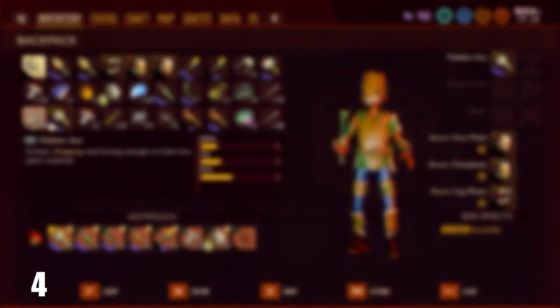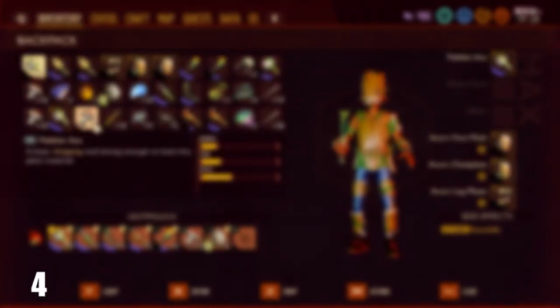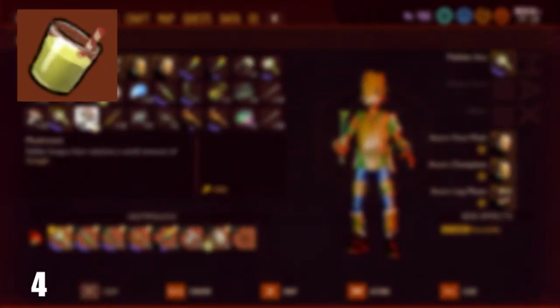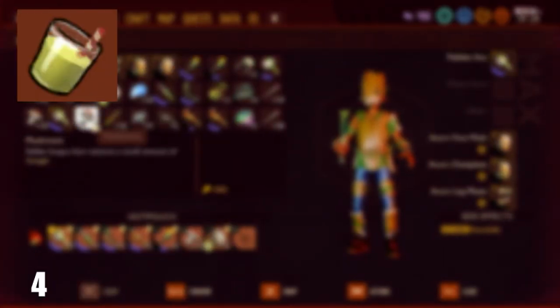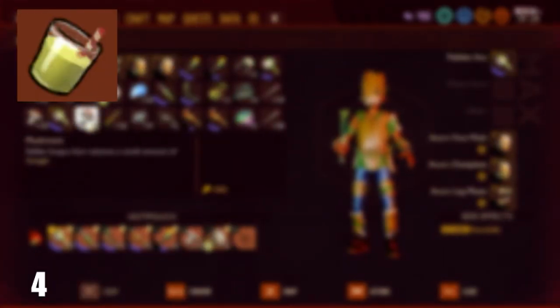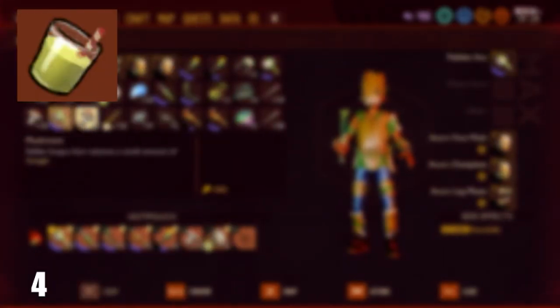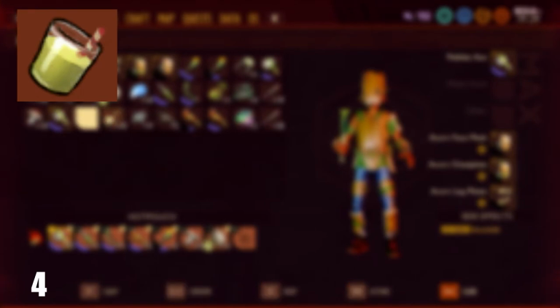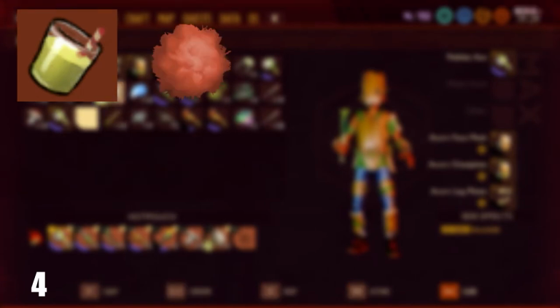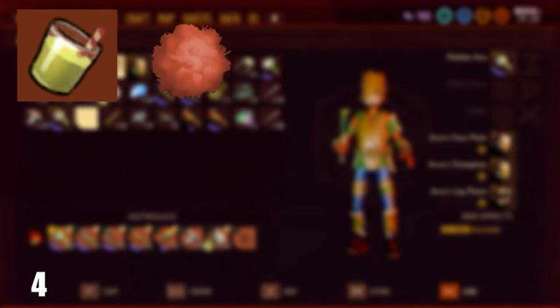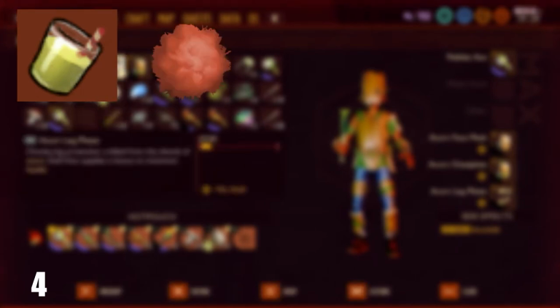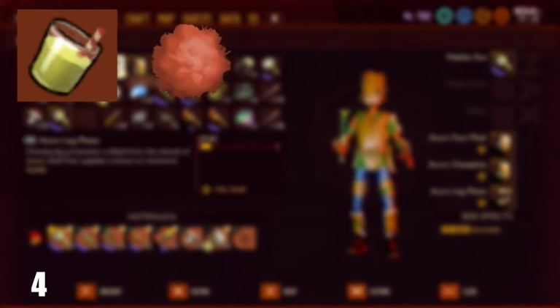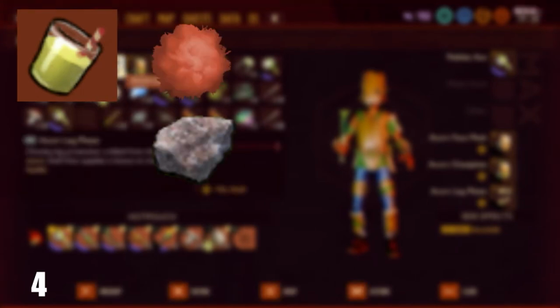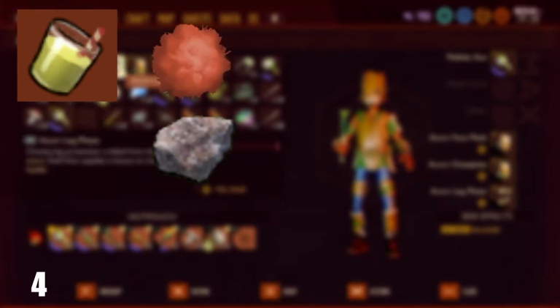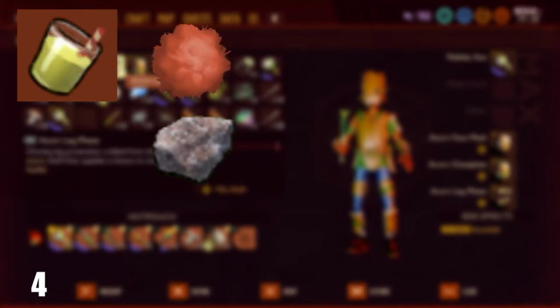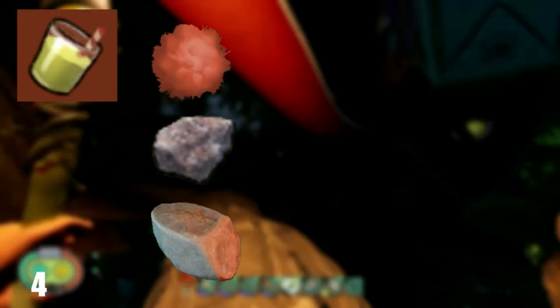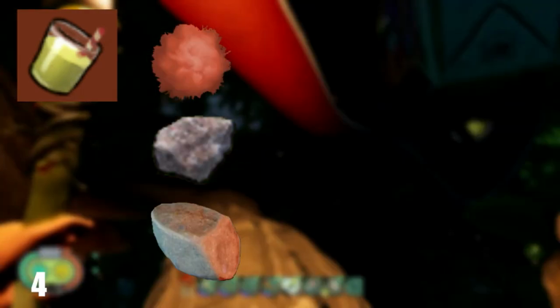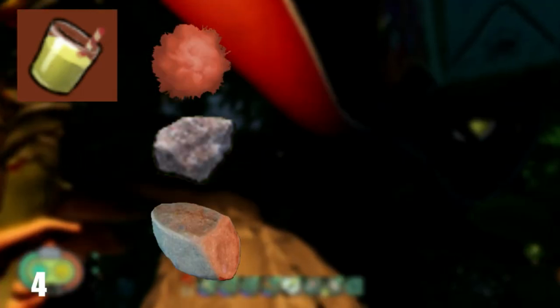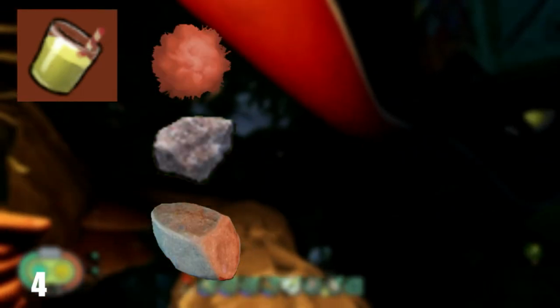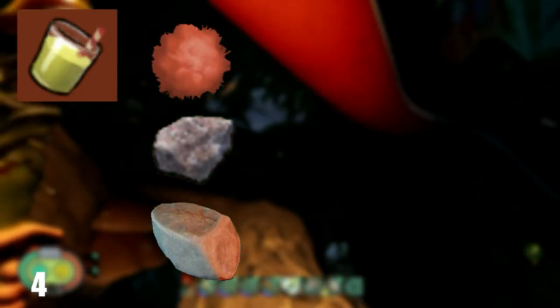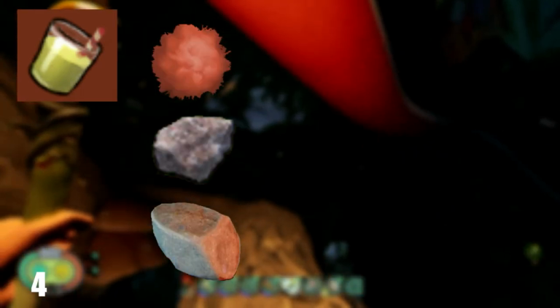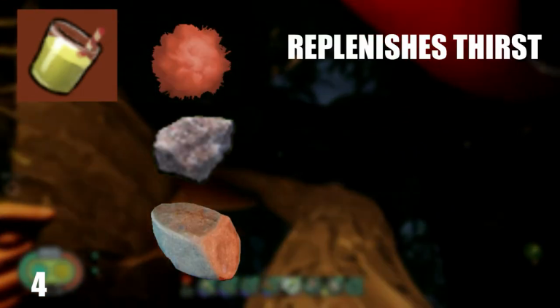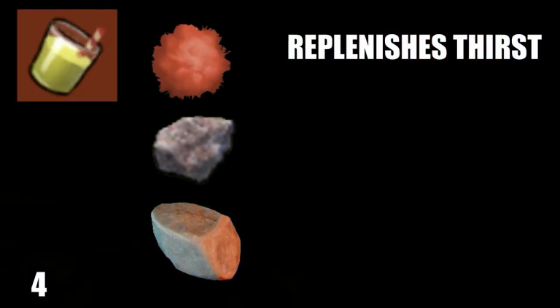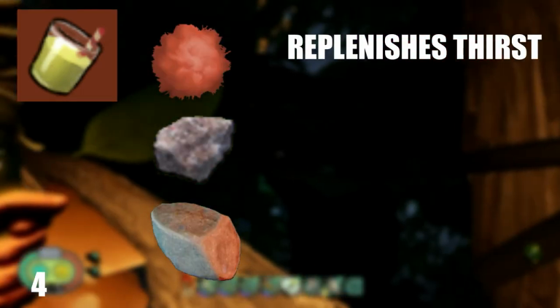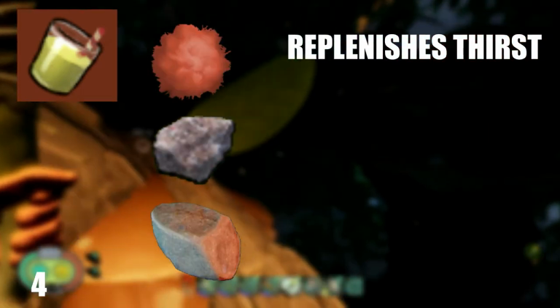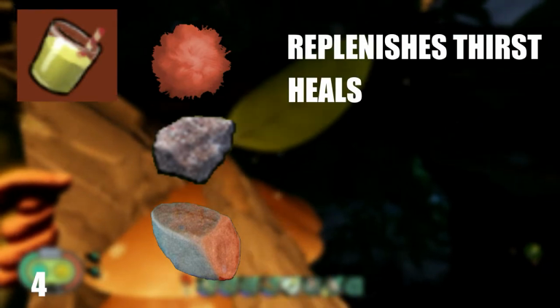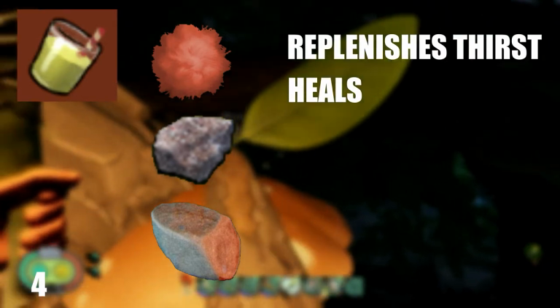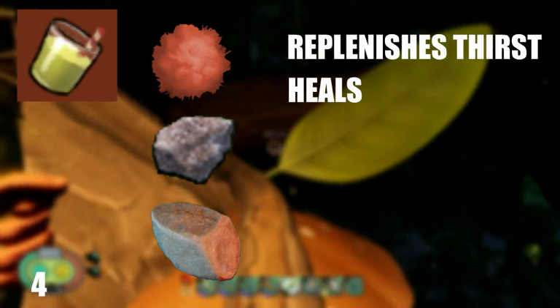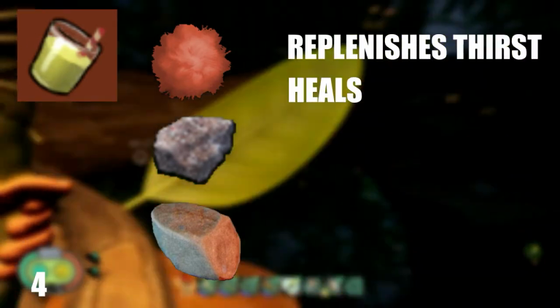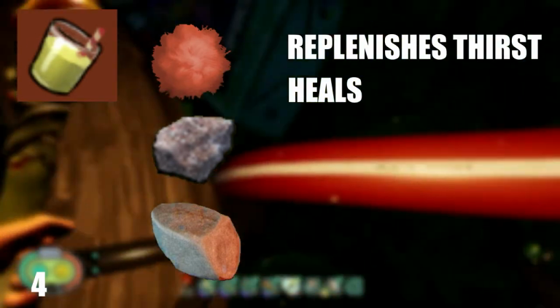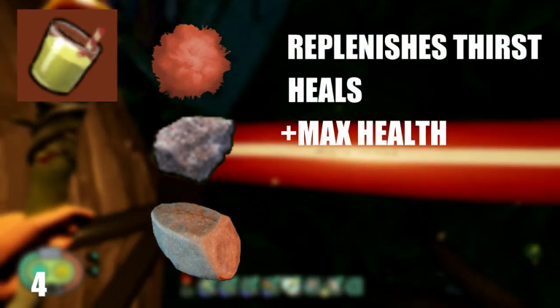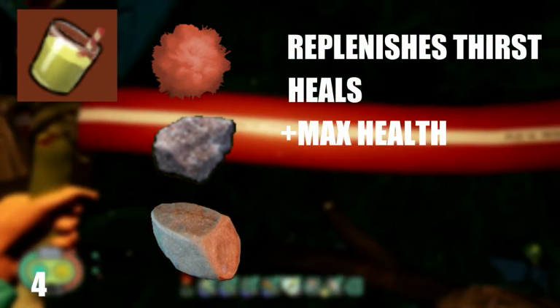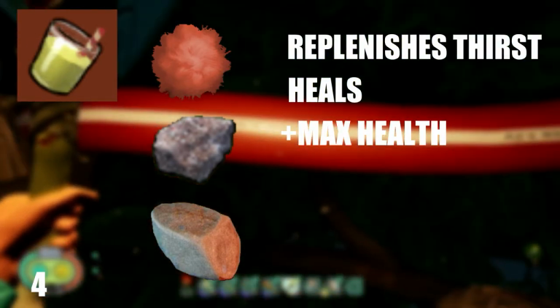To make Fuzz in the Rocks, you will need 1 Mite Fuzz, 1 Quartzite, and a Peblet. This drink replenishes thirst, it heals, and increases your maximum health.